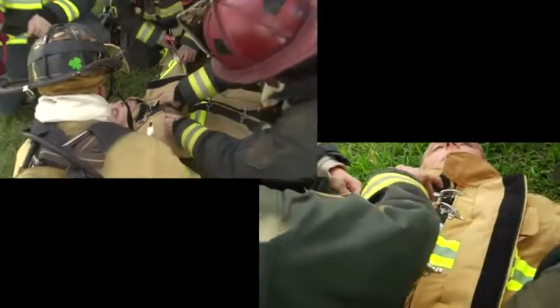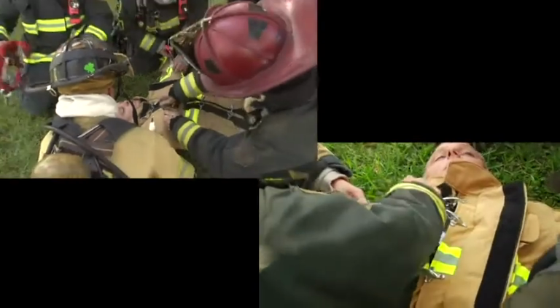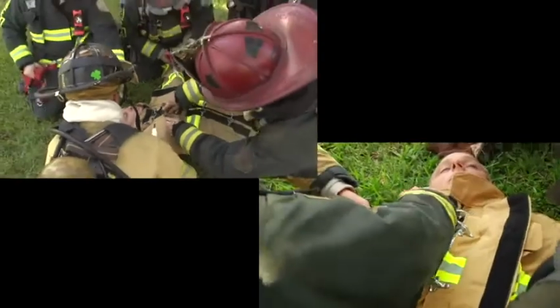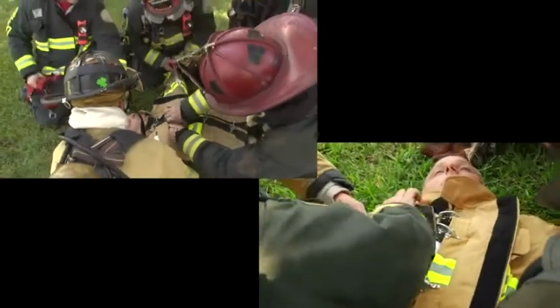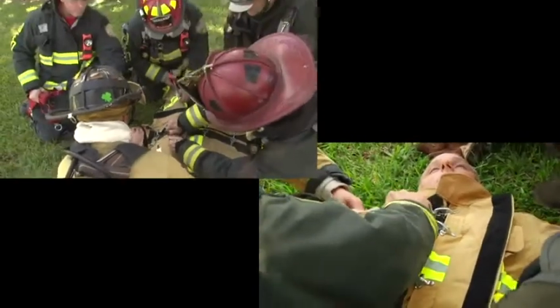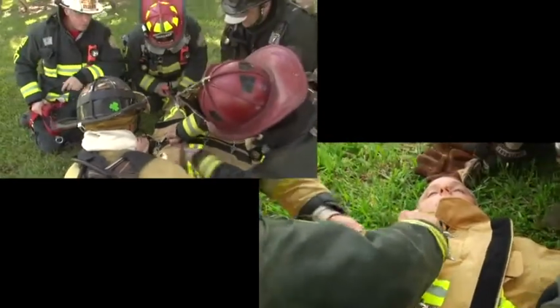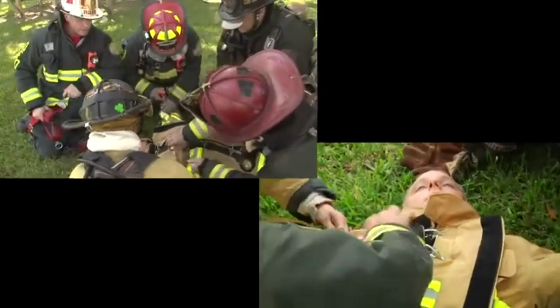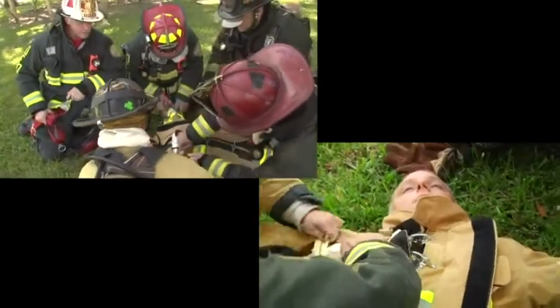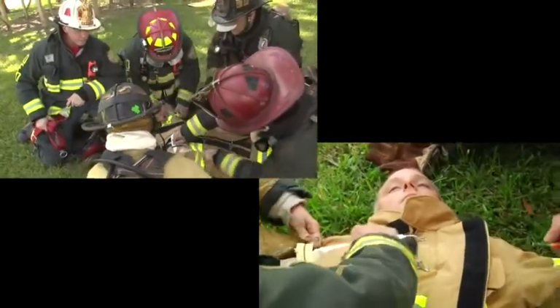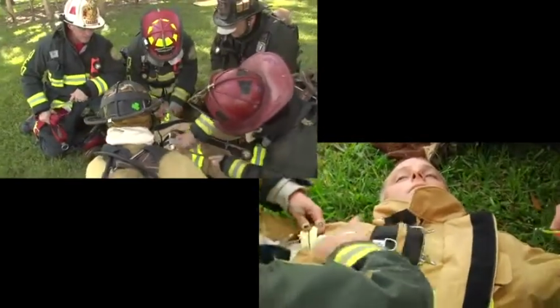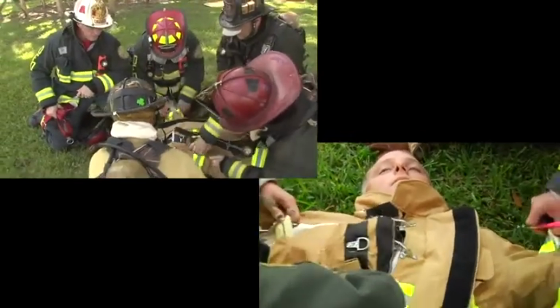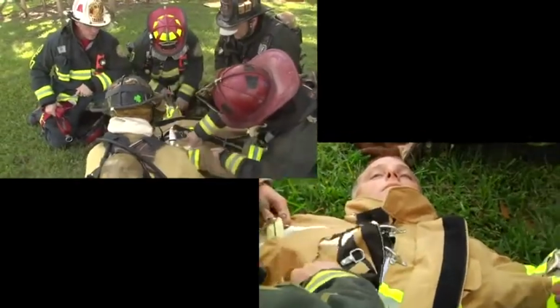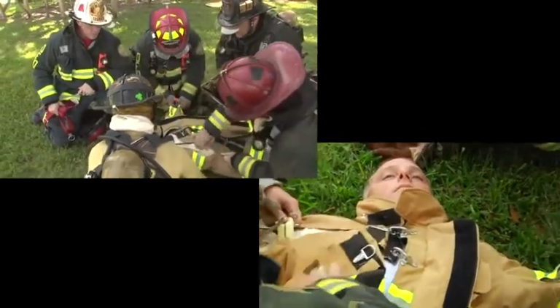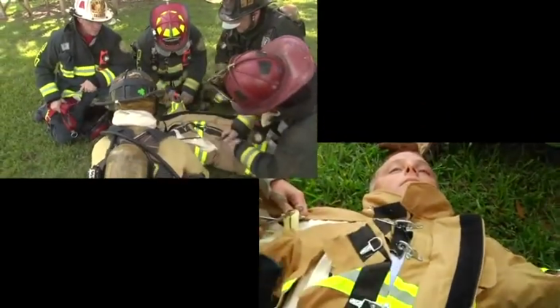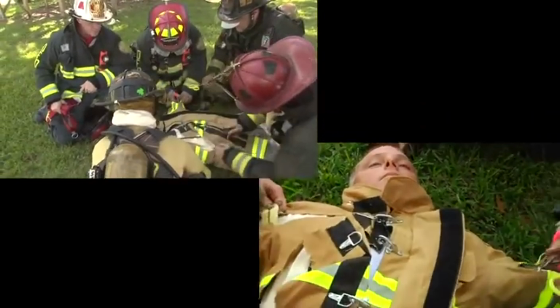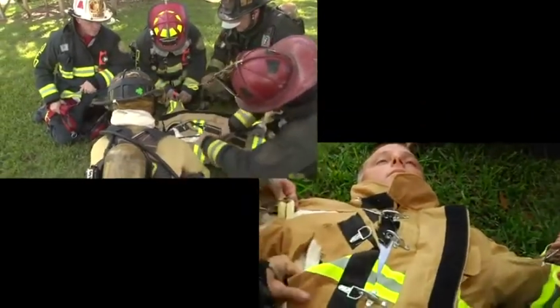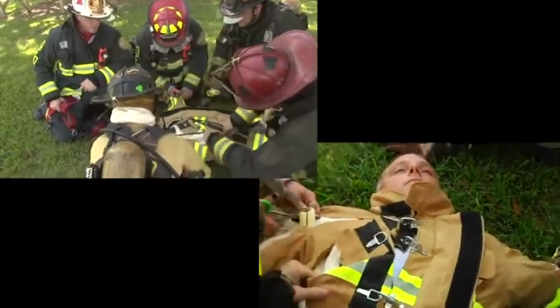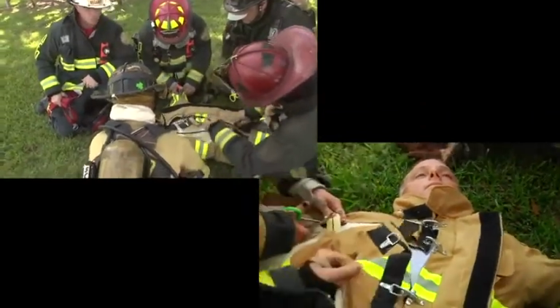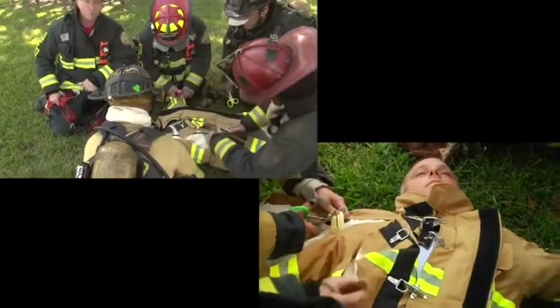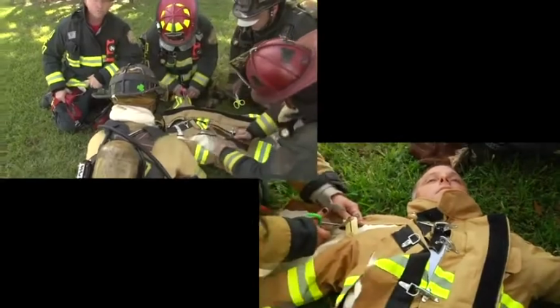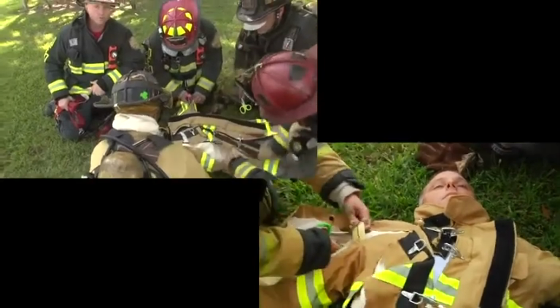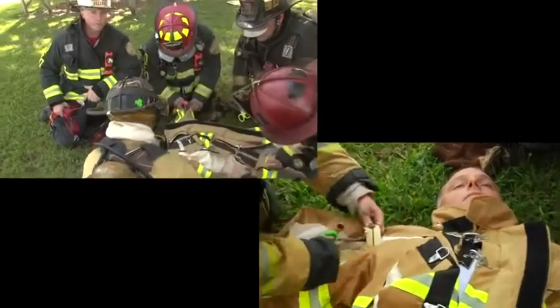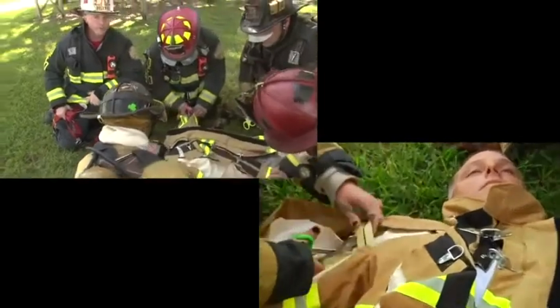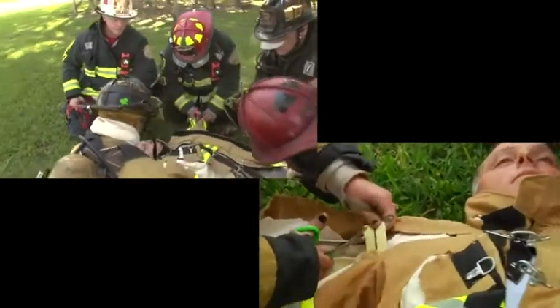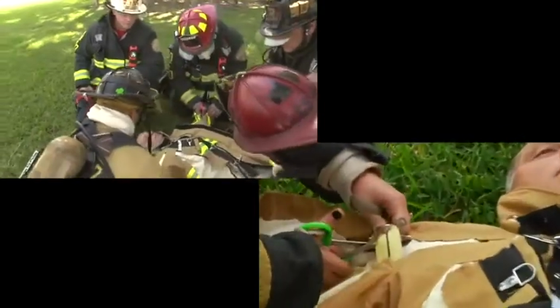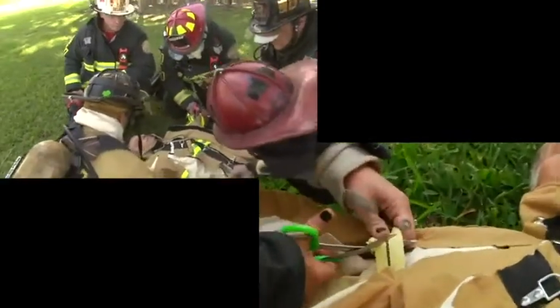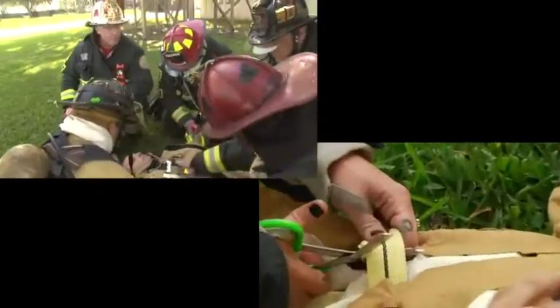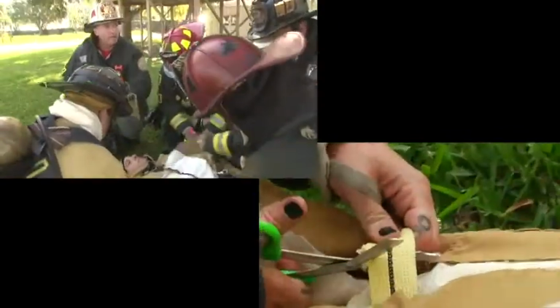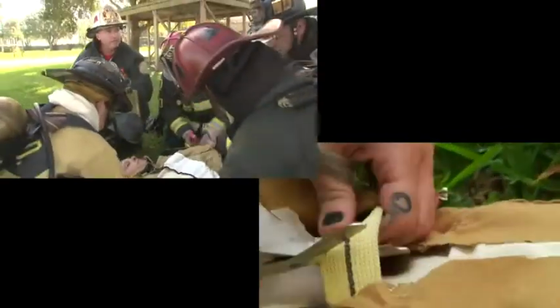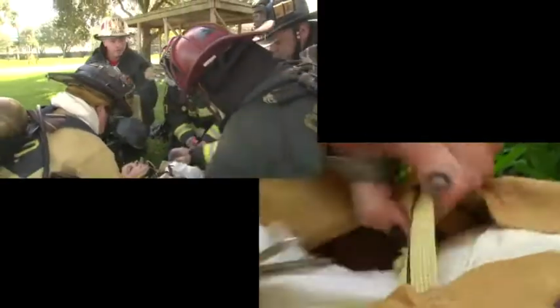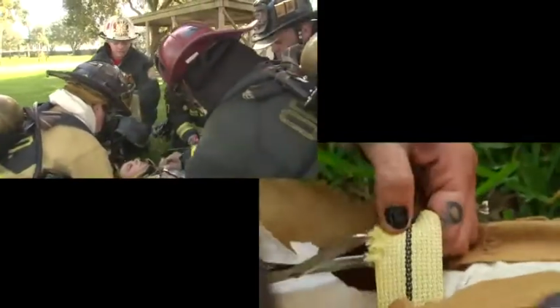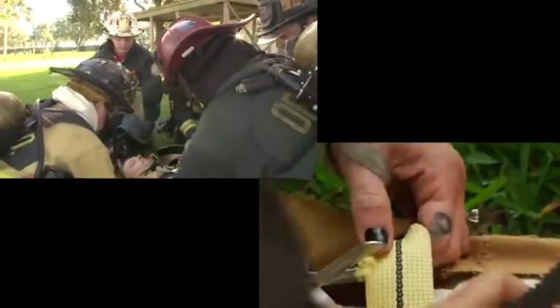As you can see here, cutting through the harness is not so easy. The drag recovery device is a great tool for us to be able to rescue our firefighters, but it's another layer of material that we have to cut.